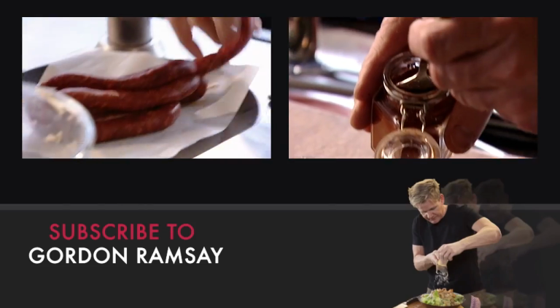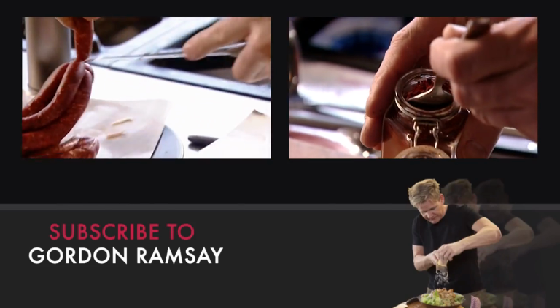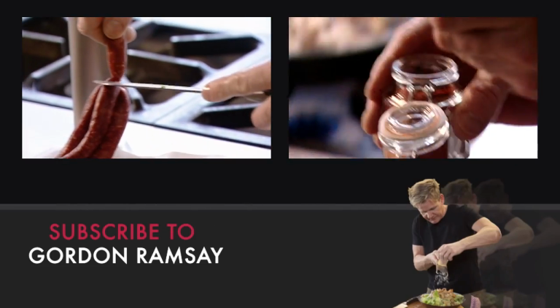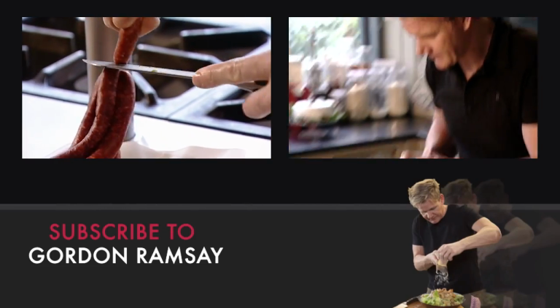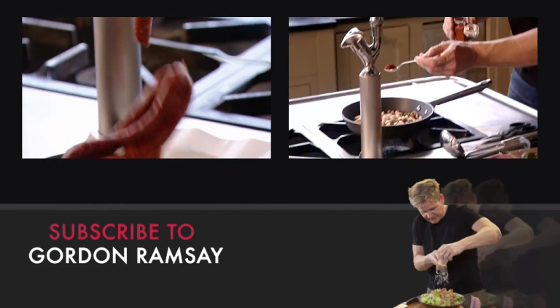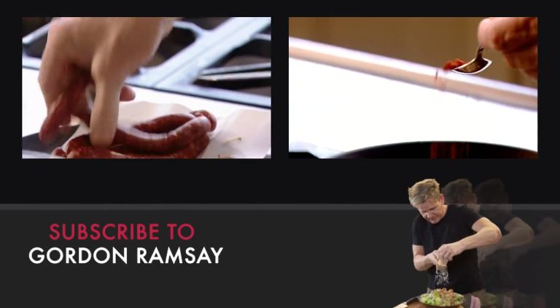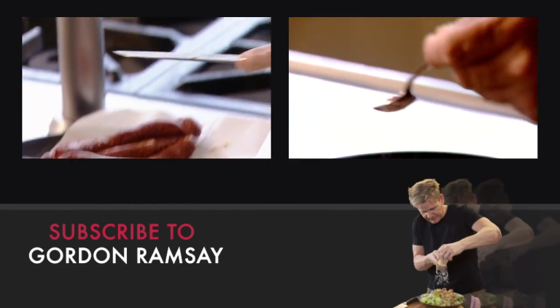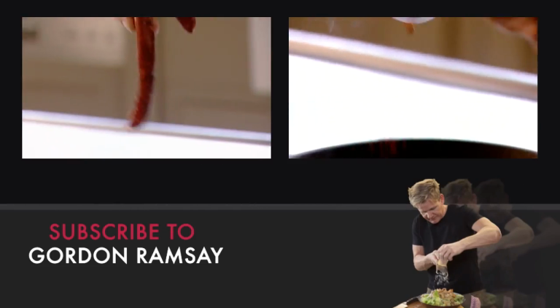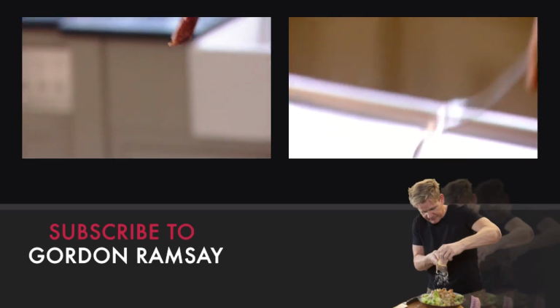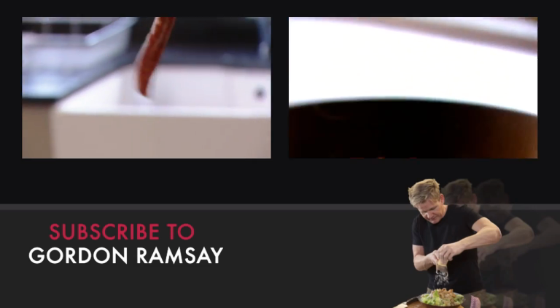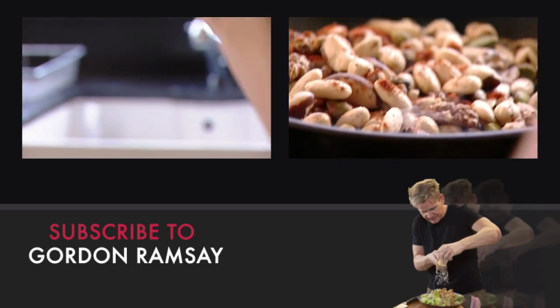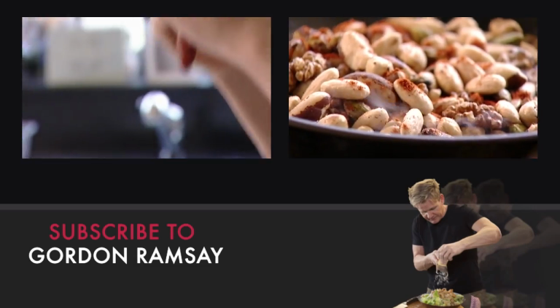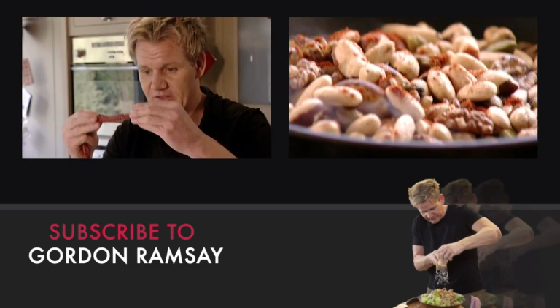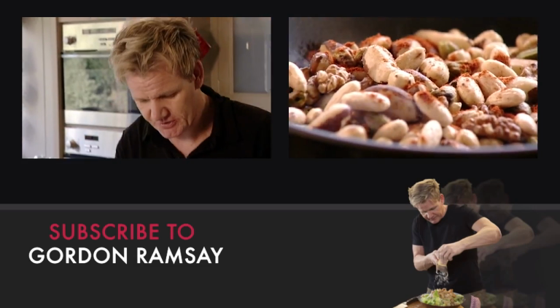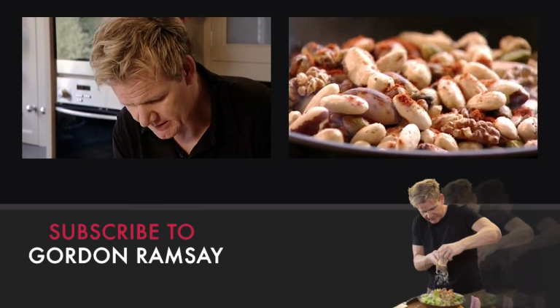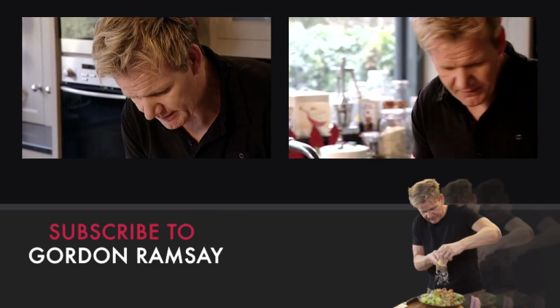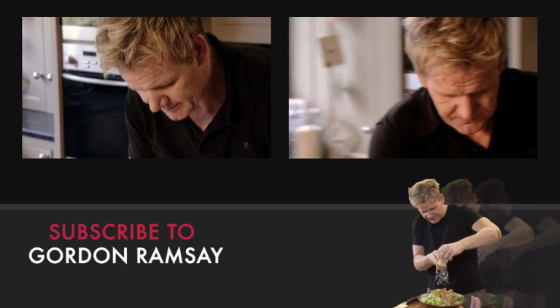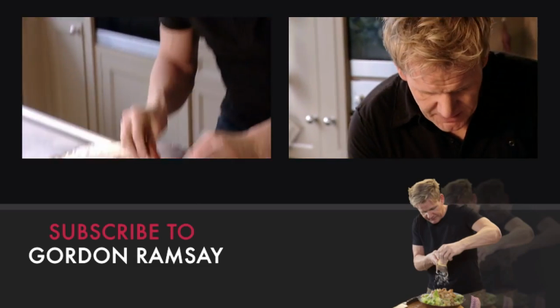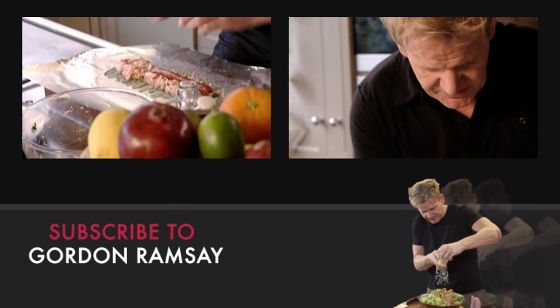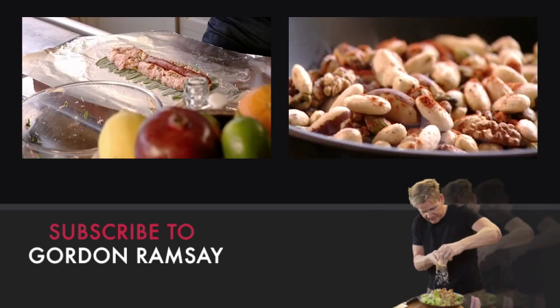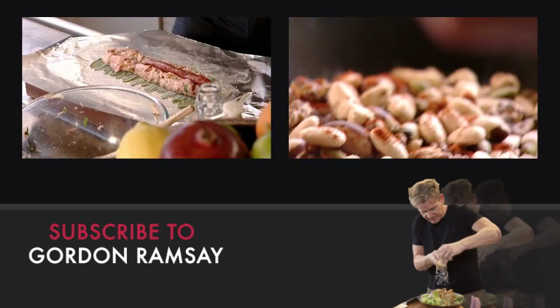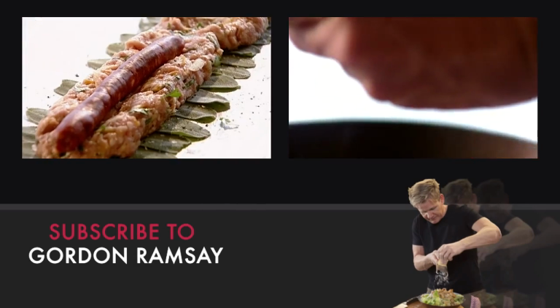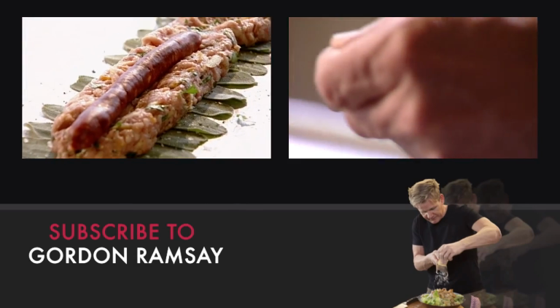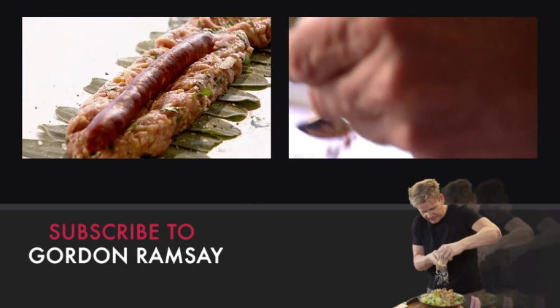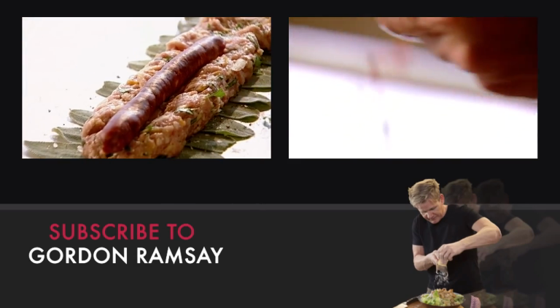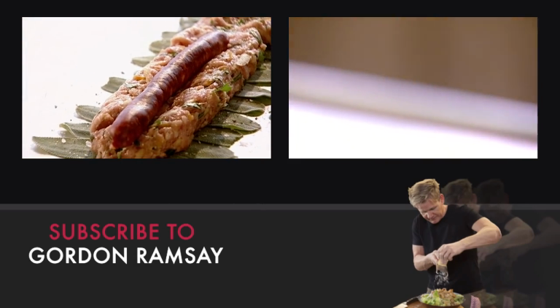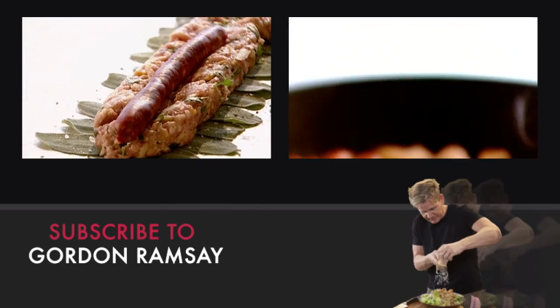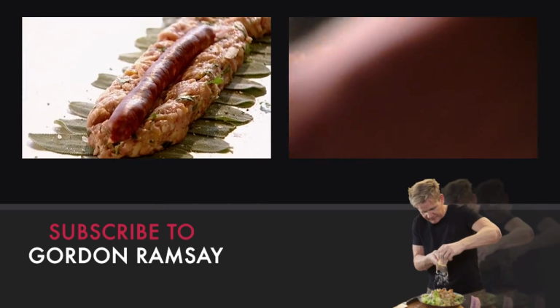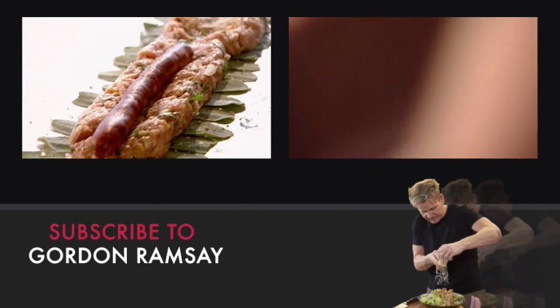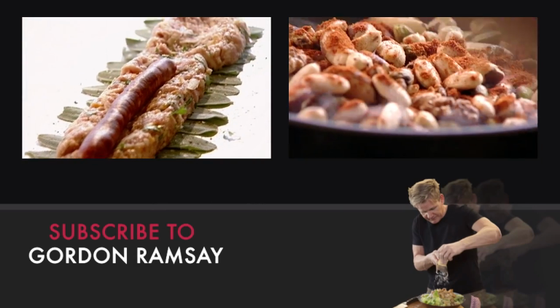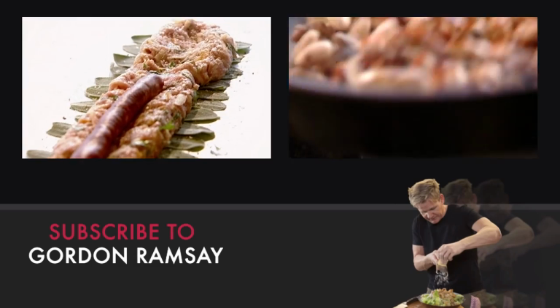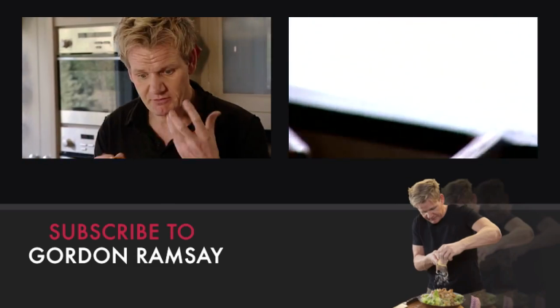Merguez are traditional North African sausages made from beef or lamb. Take the sausage and lay it in the middle. They're flavored with harissa, a fiery chili paste which gives them the heat and distinctive color.